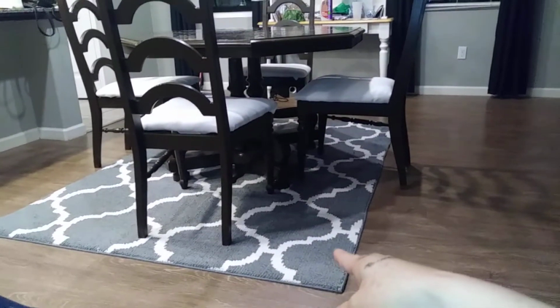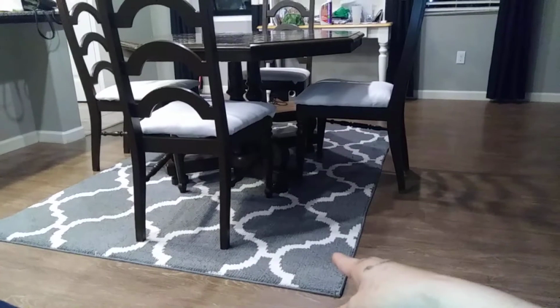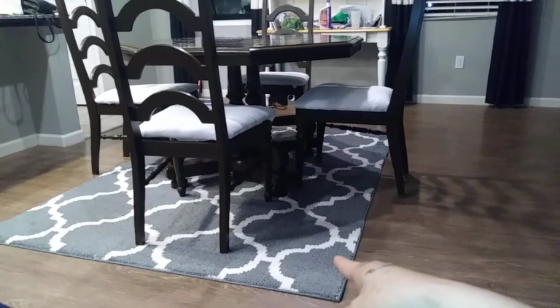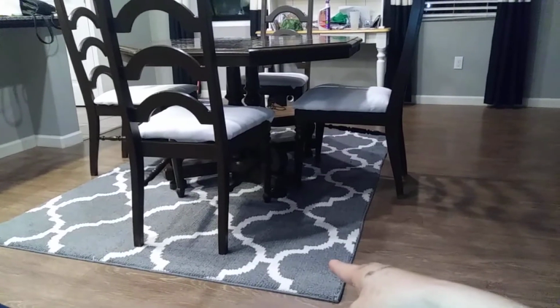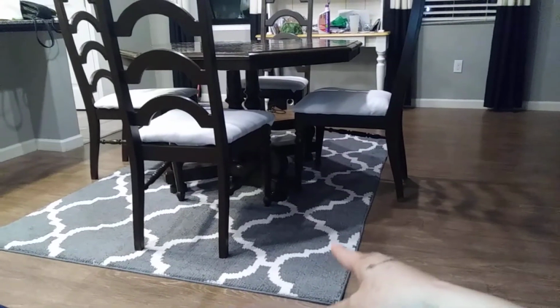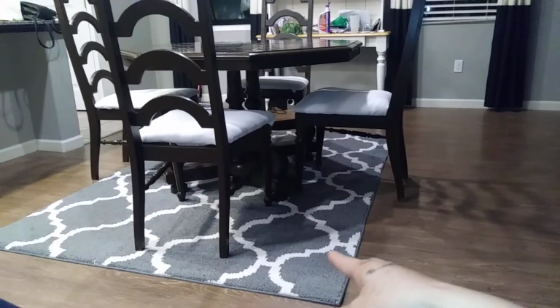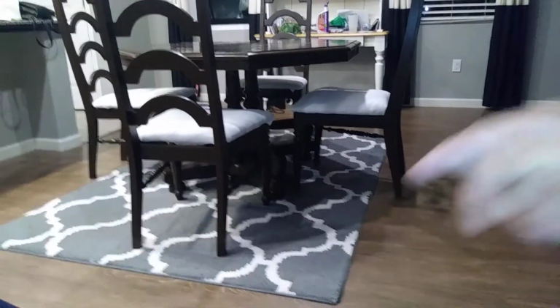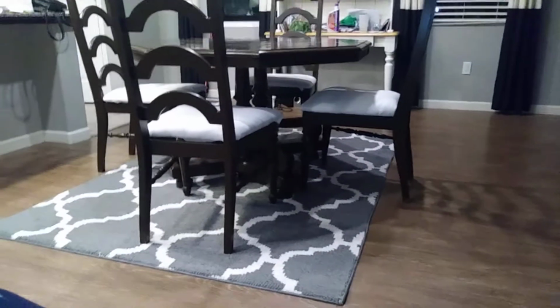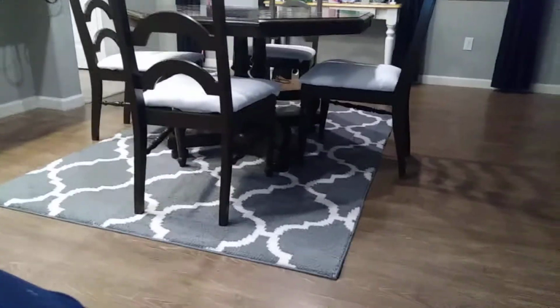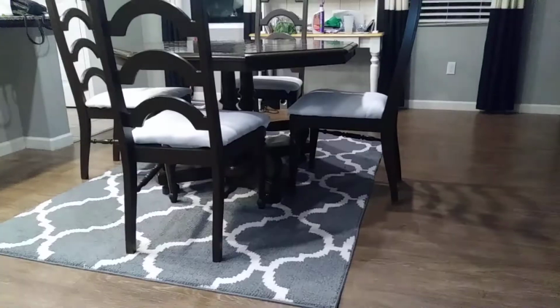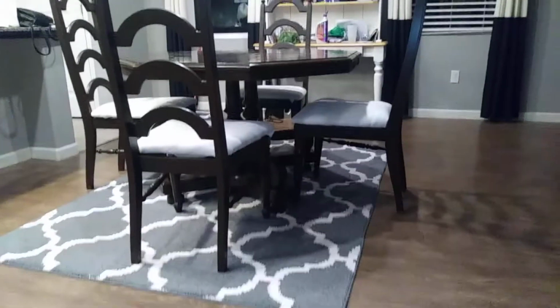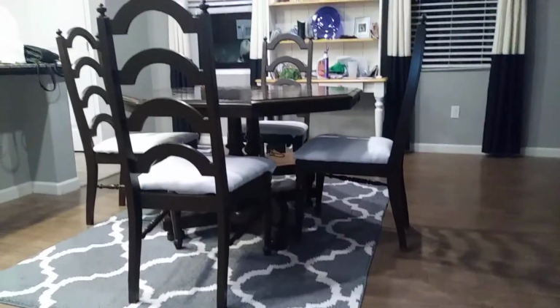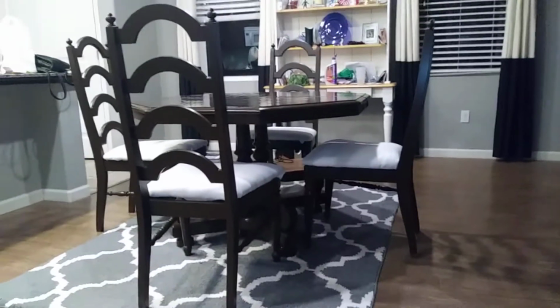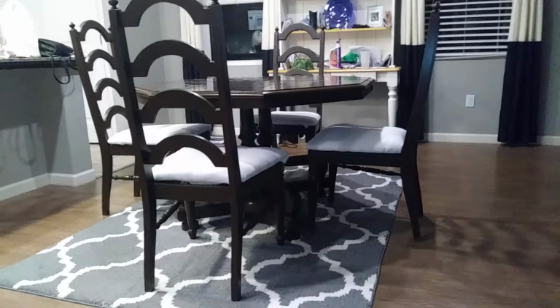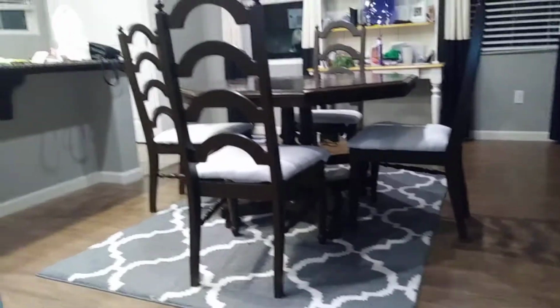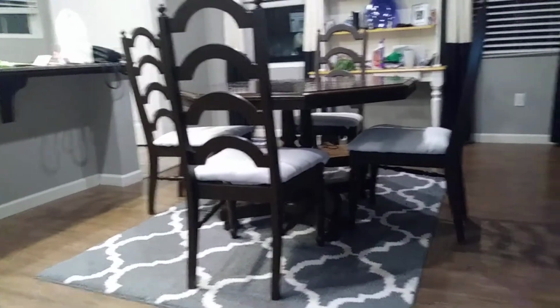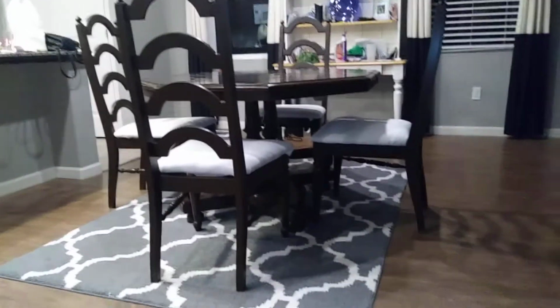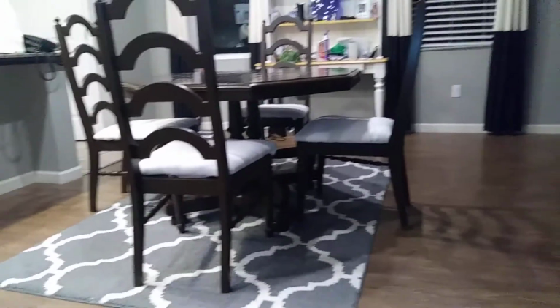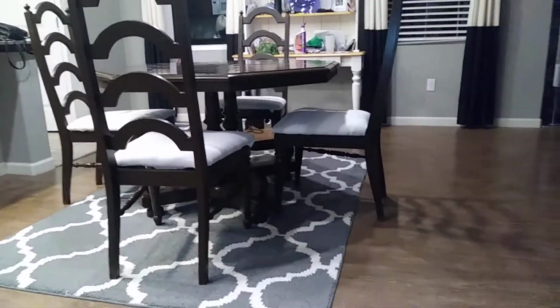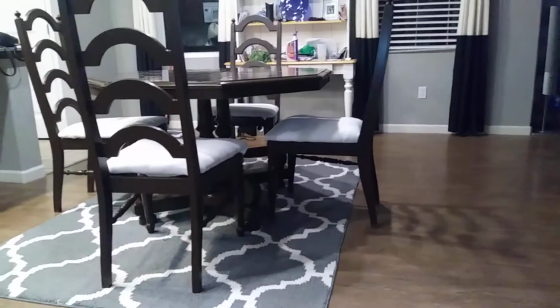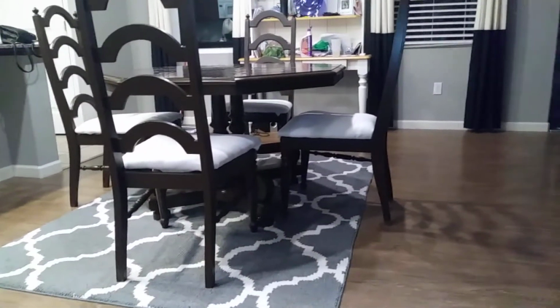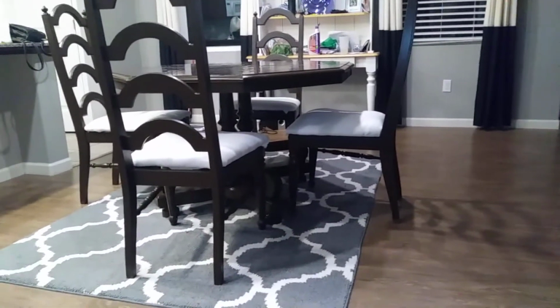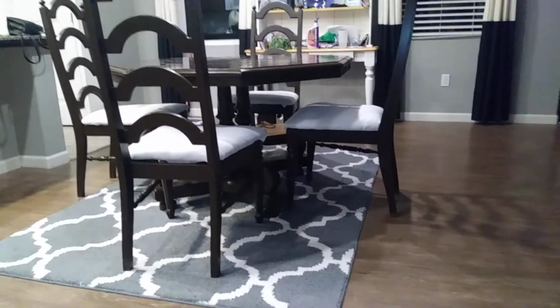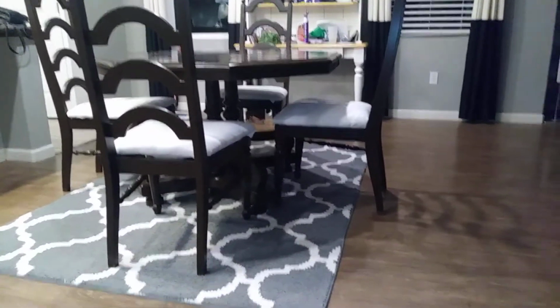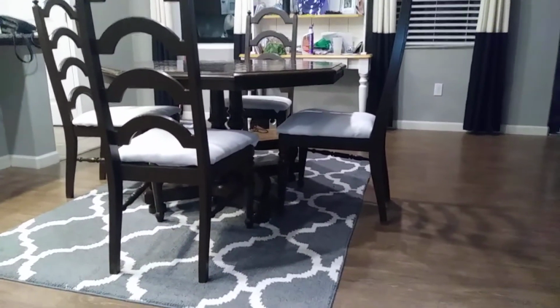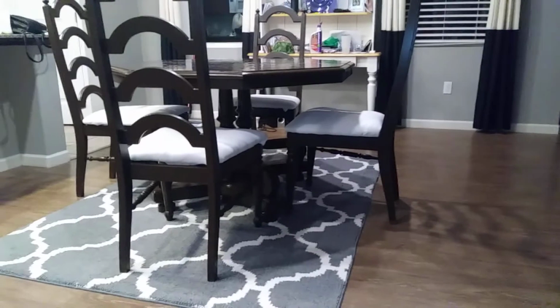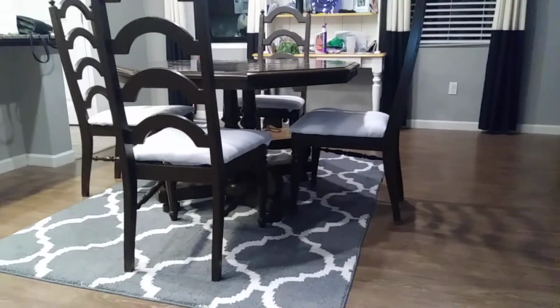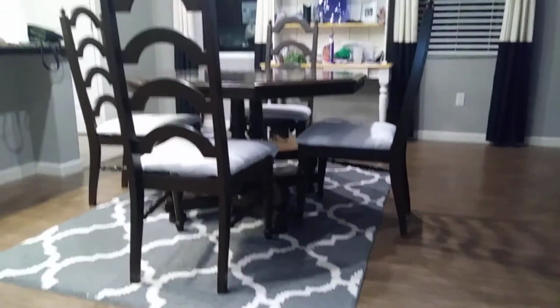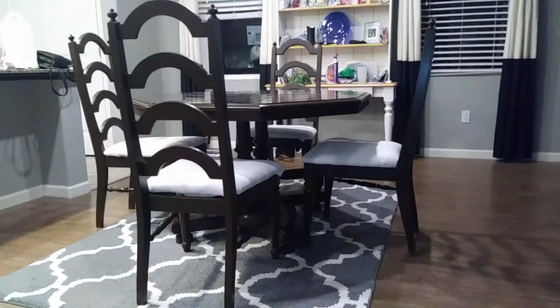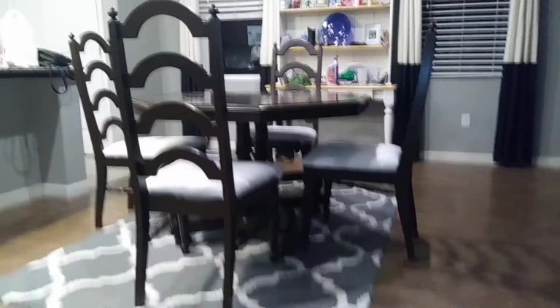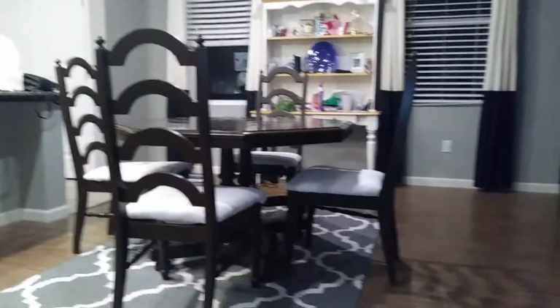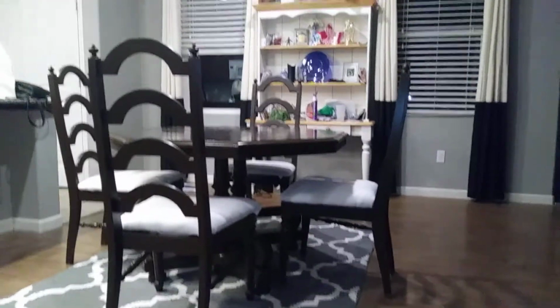This is the rug I got at Home Depot on Black Friday for 29 bucks. I think it adds a nice little touch — it looks a bit more sophisticated than what it did before, so I'm really pleased with it.